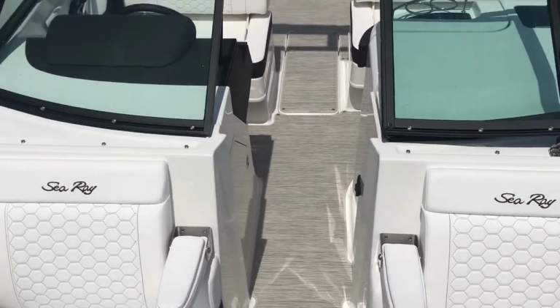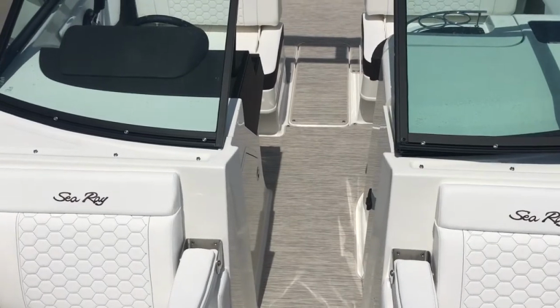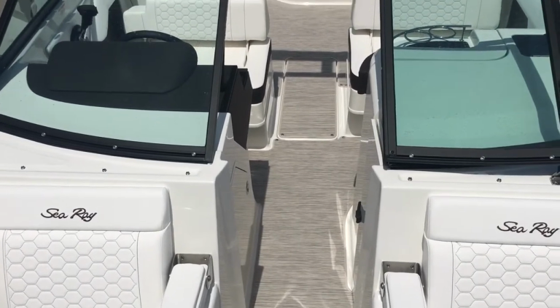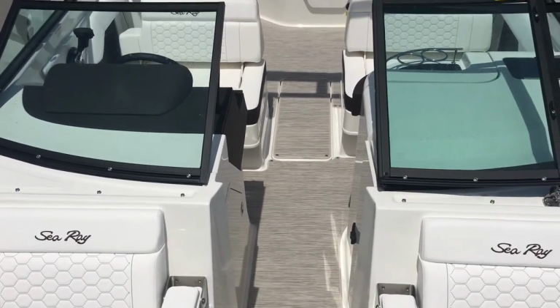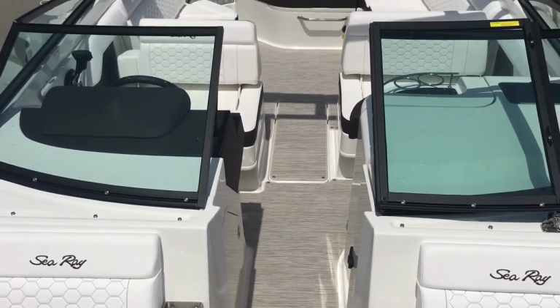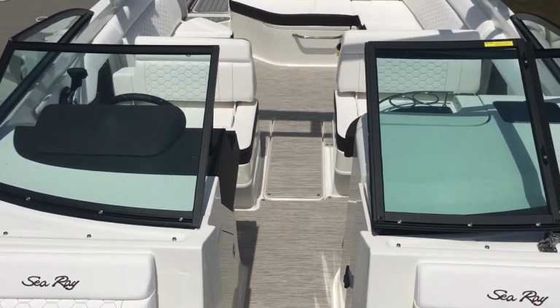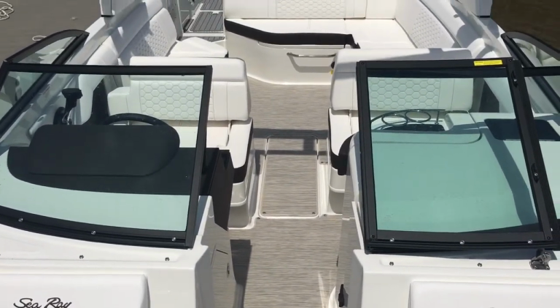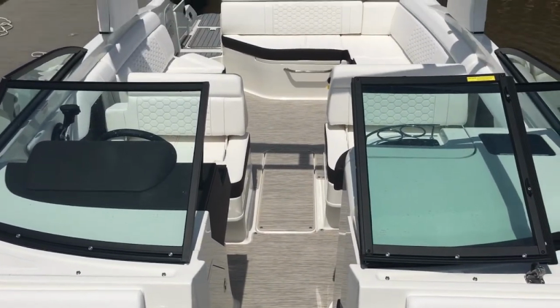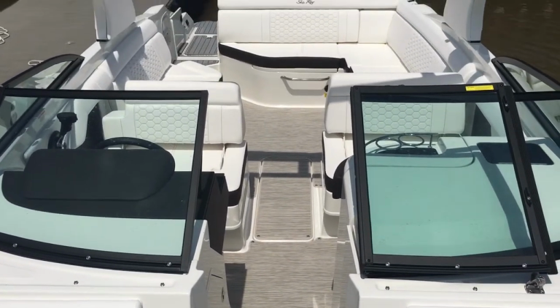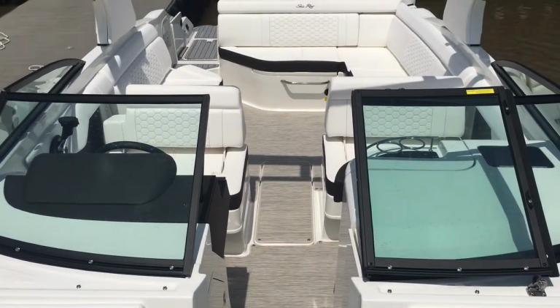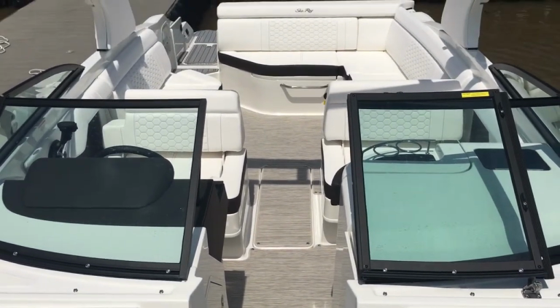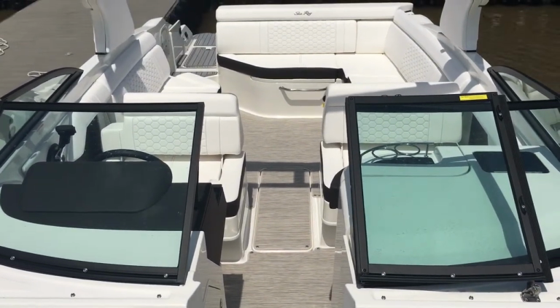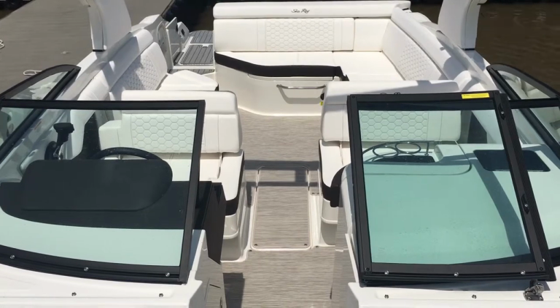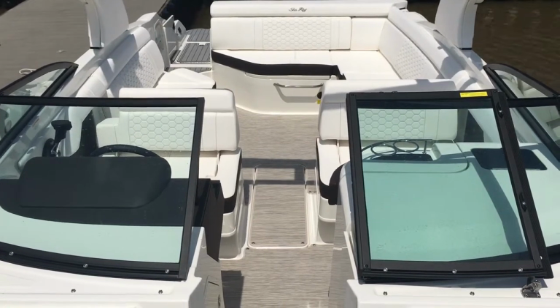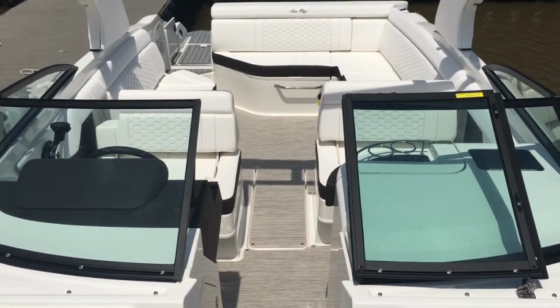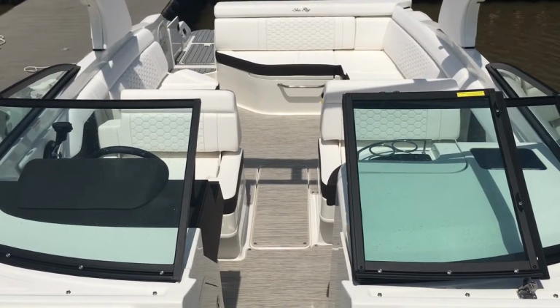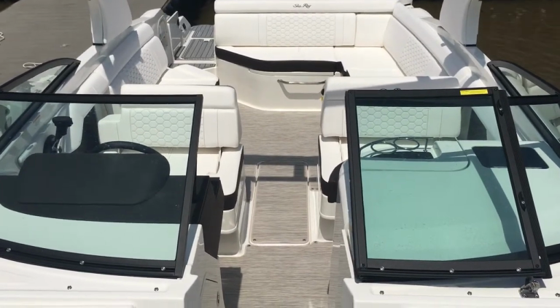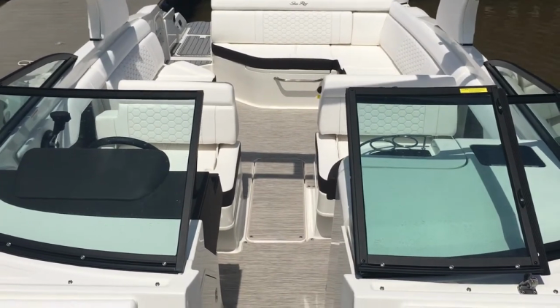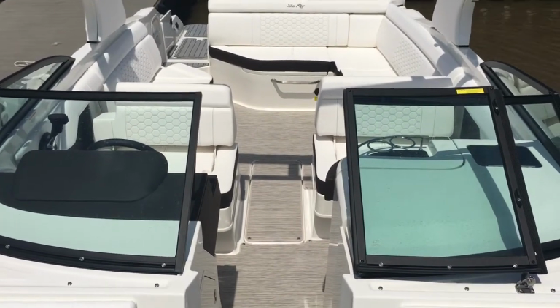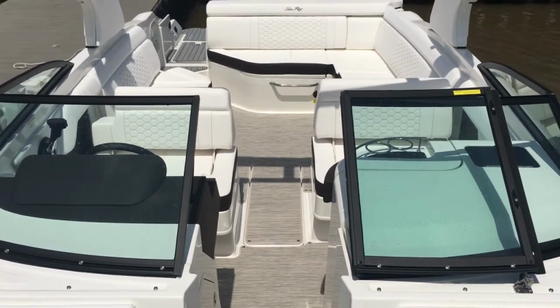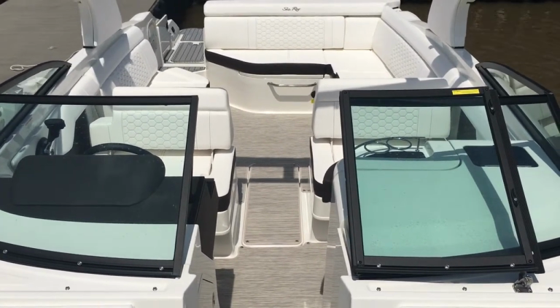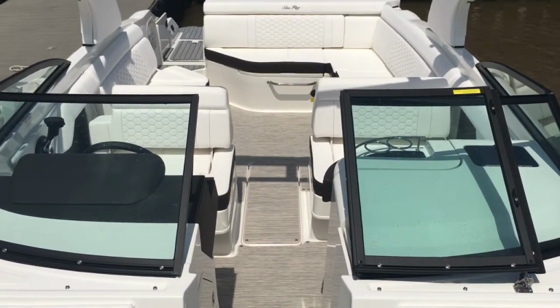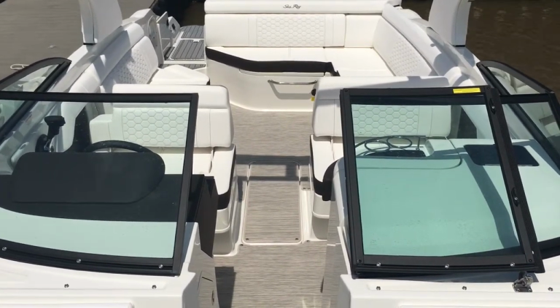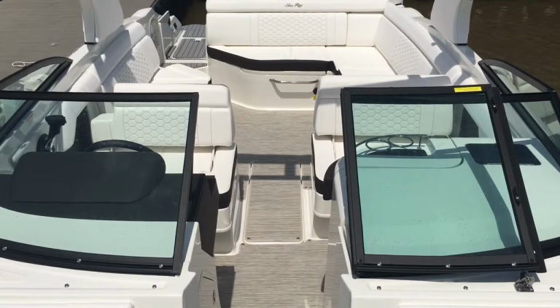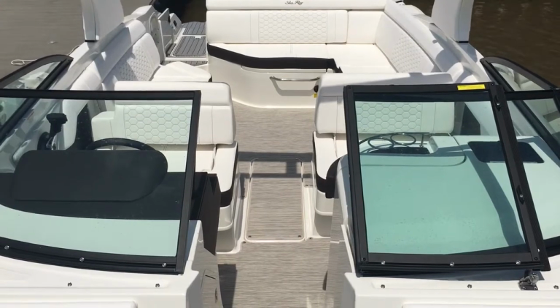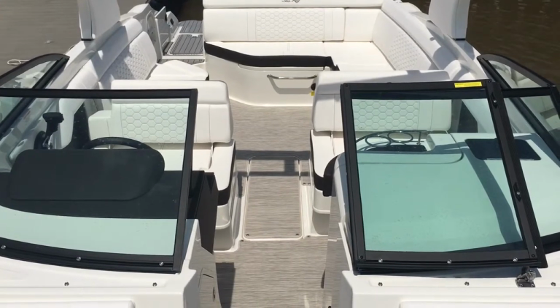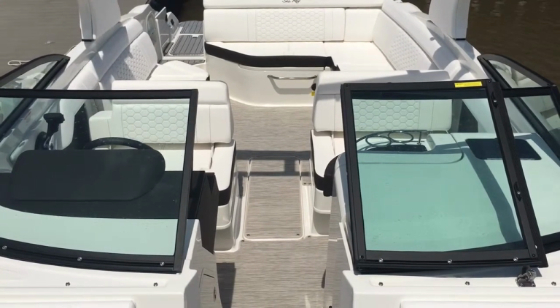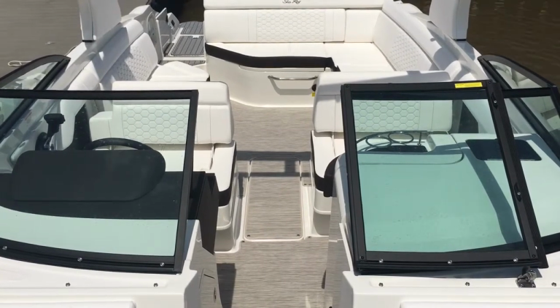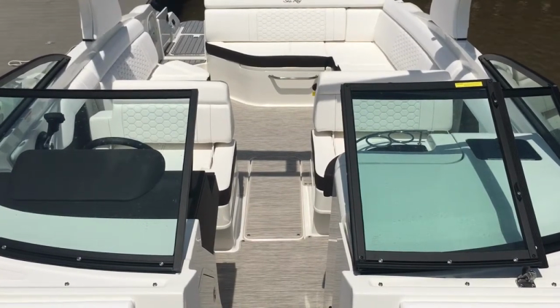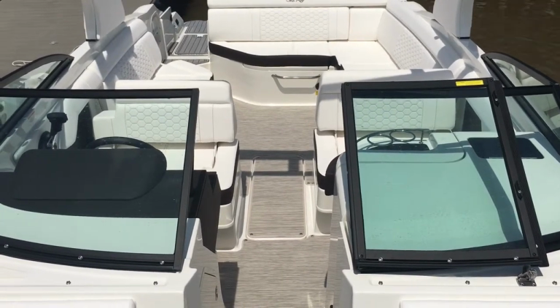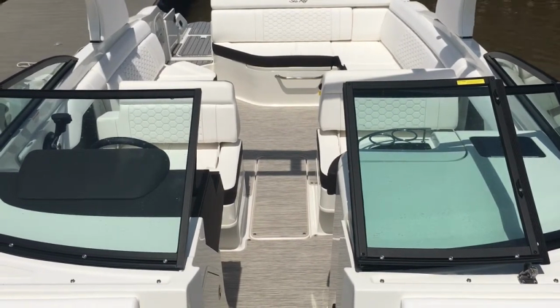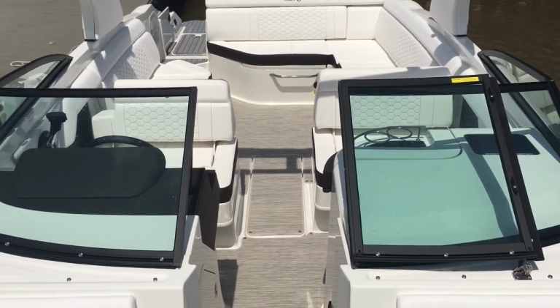This is our 2019 Sea Ray 270 Sun Deck located at MarineMax here at Grand Lake. If you'd like to take a closer look at this boat or any other Sea Ray we have in stock, please give us a call at 918-782-3277. Thanks.